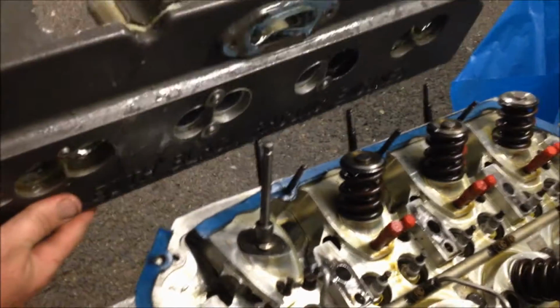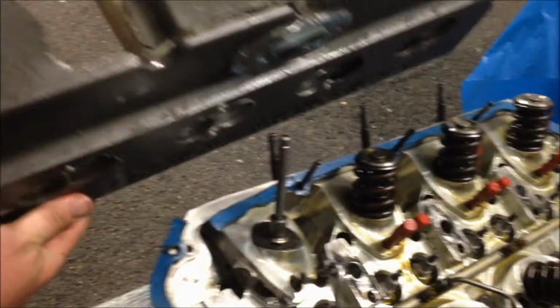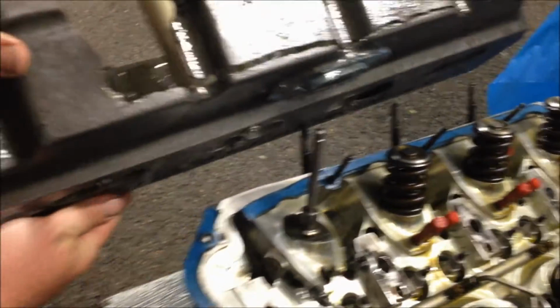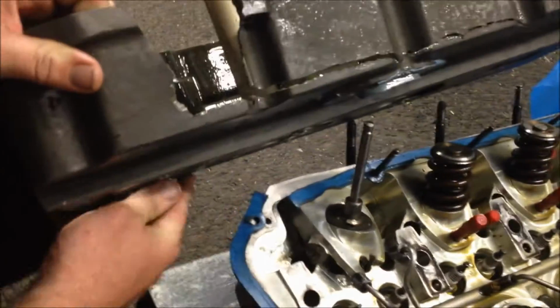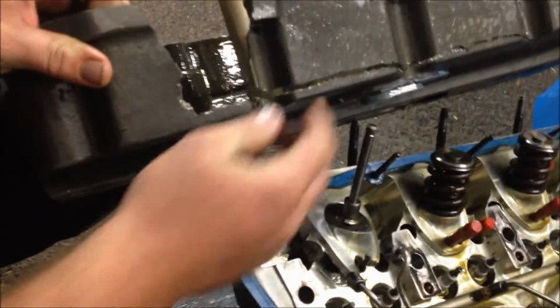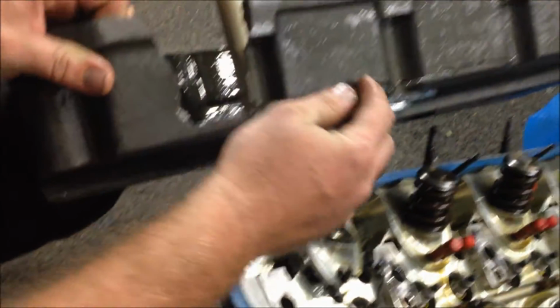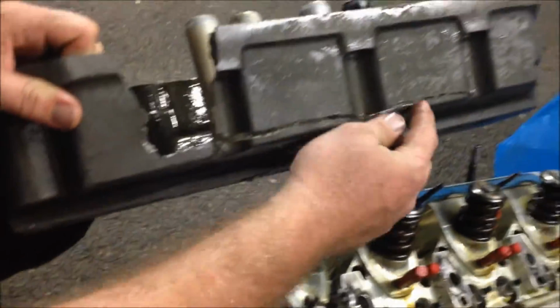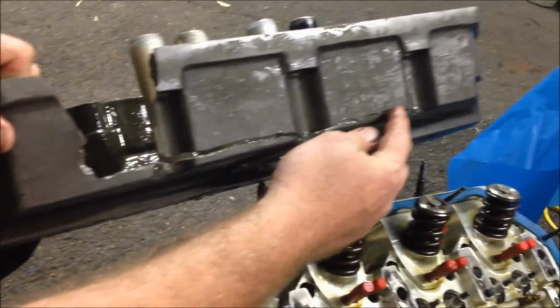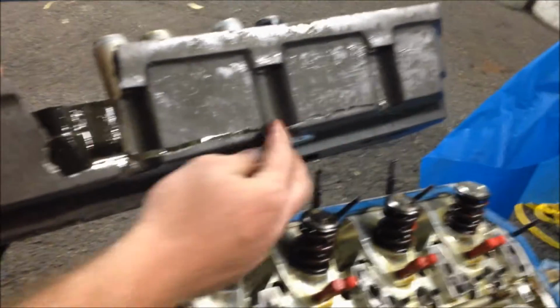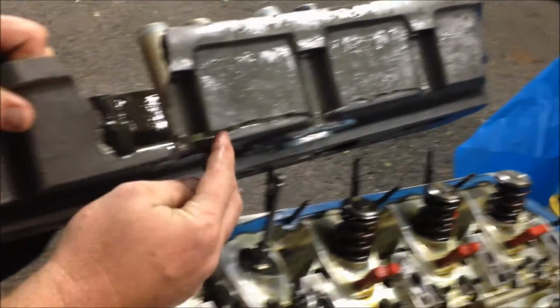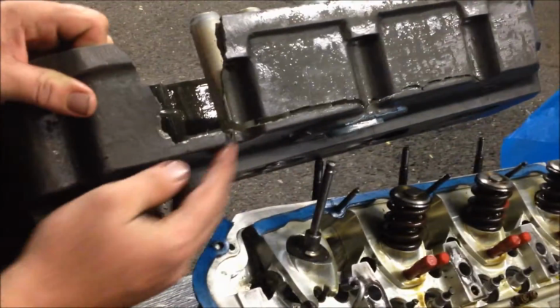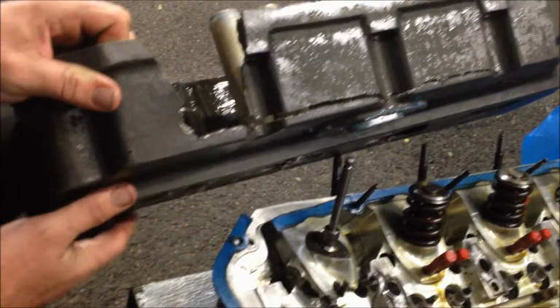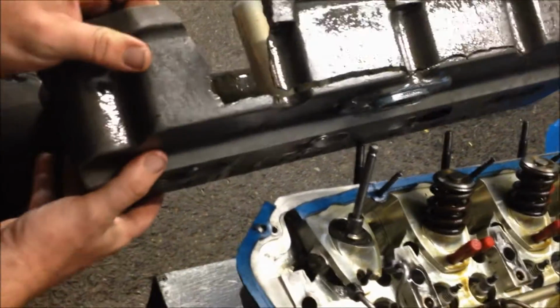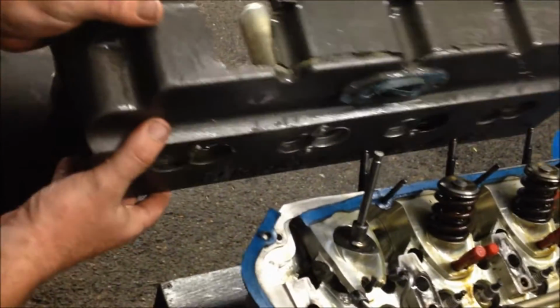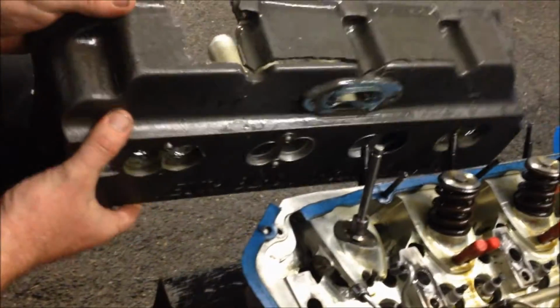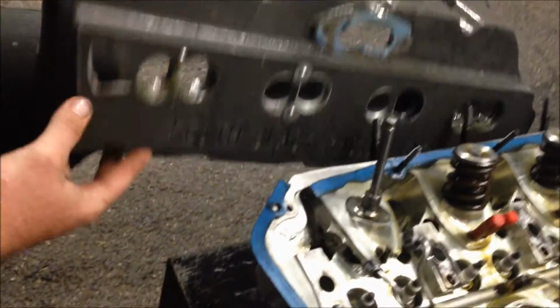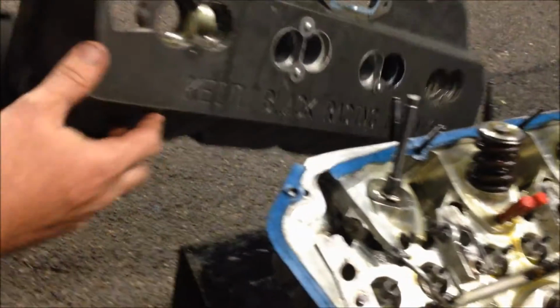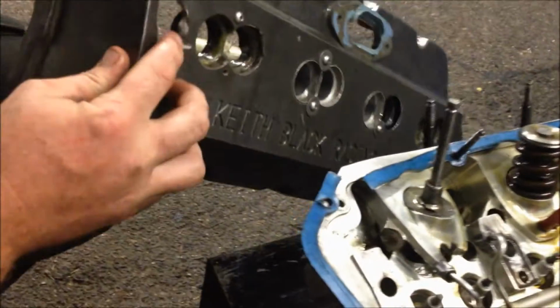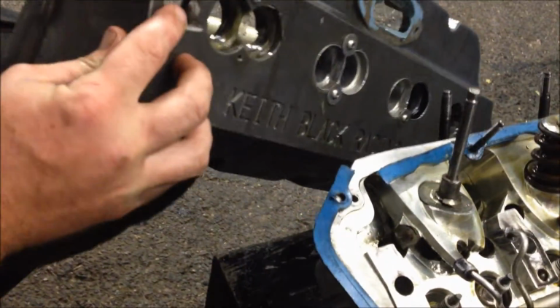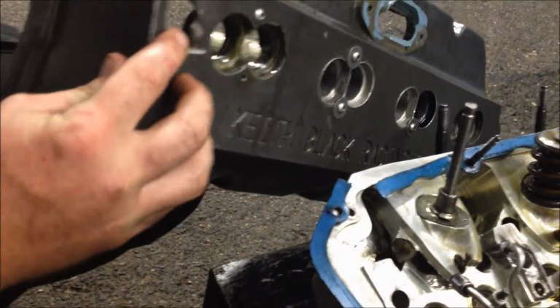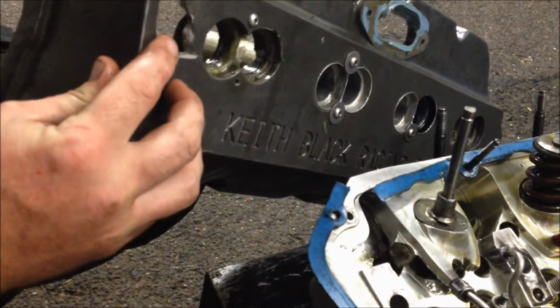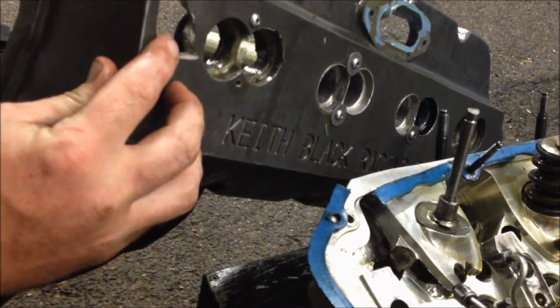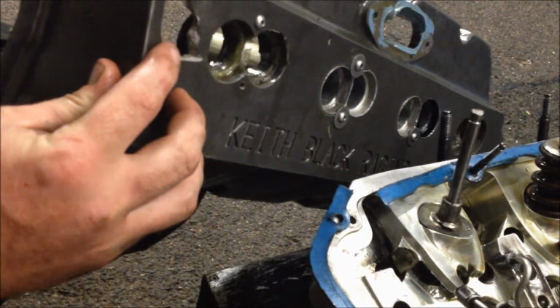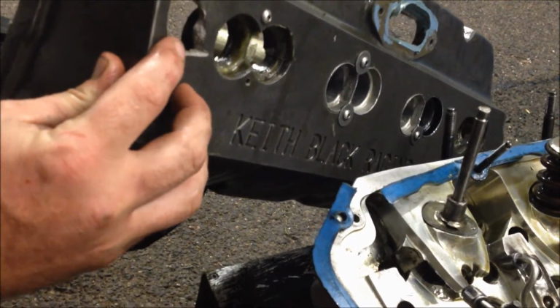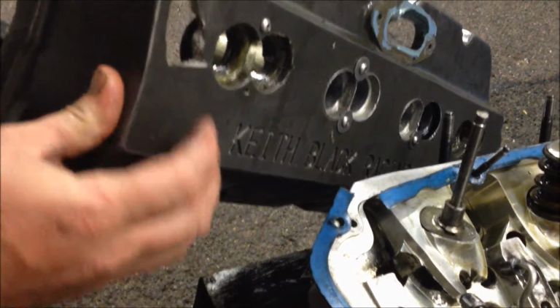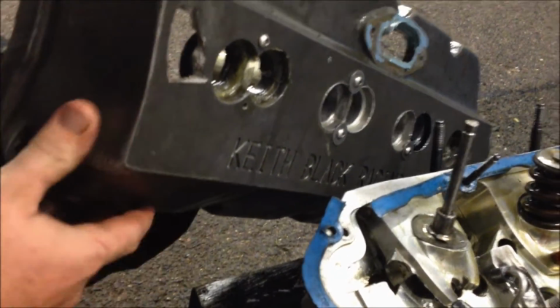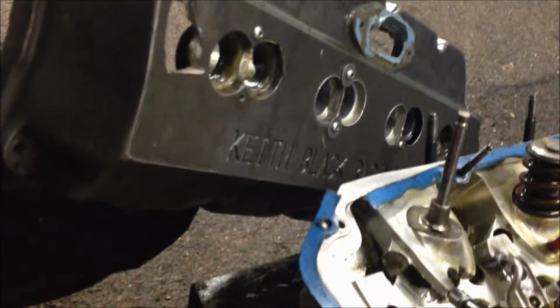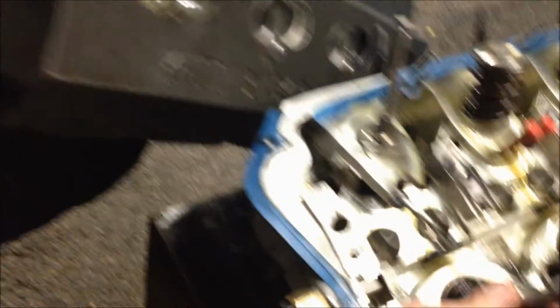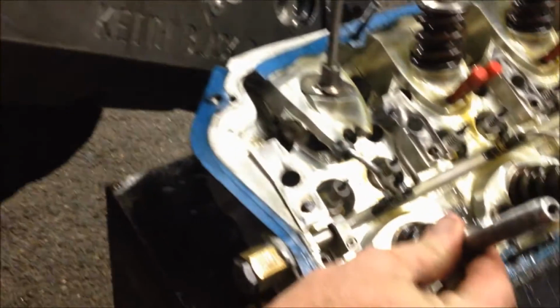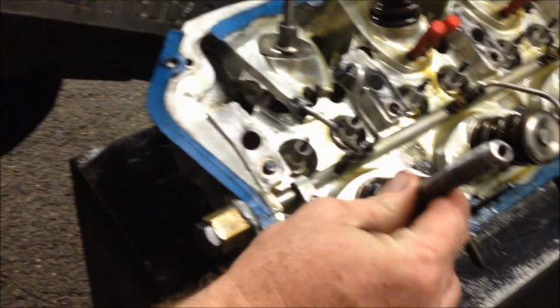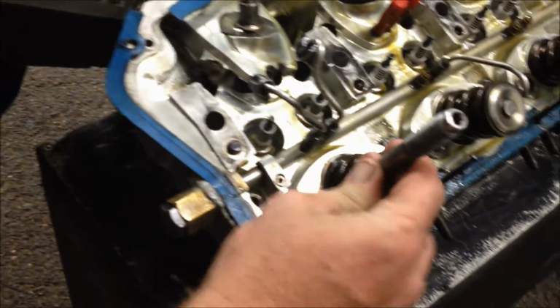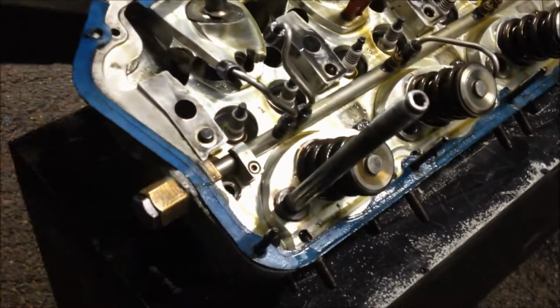As you can see there, it's split all the tappet cover along this edge here. It's snapped the stud off, hydraulicked the head off. There's one stud still stuck there - it's all bent.